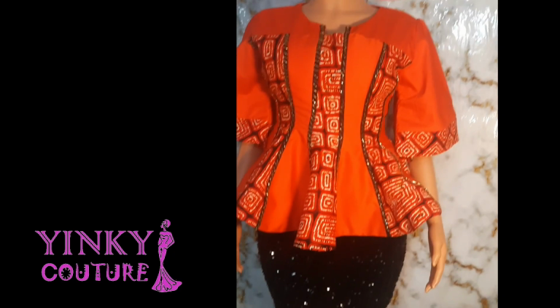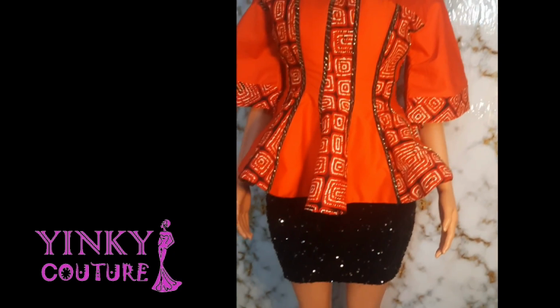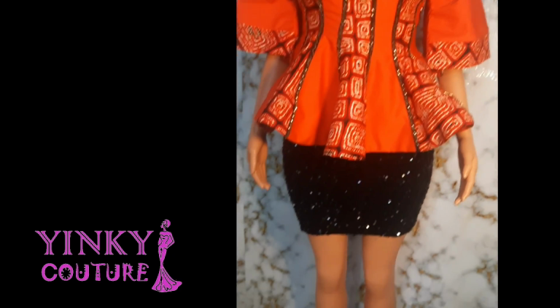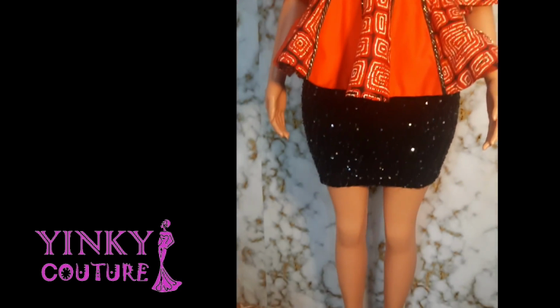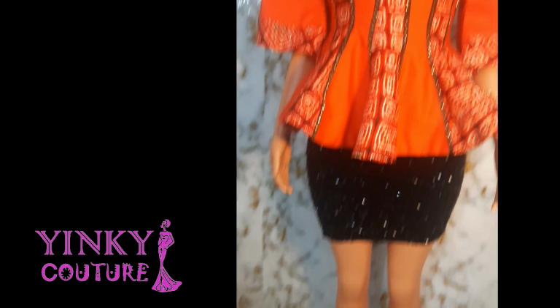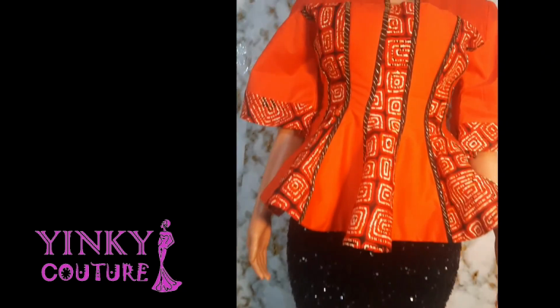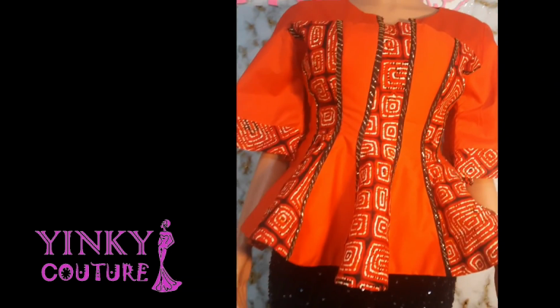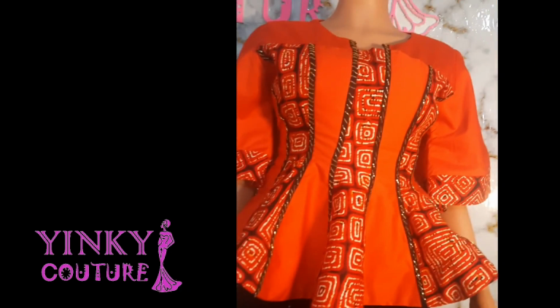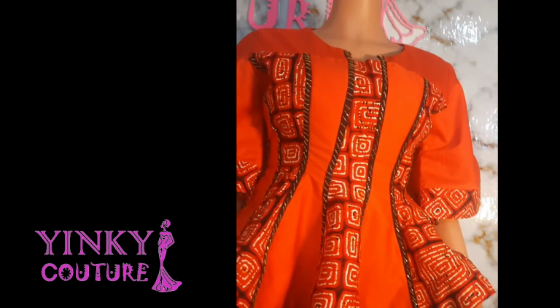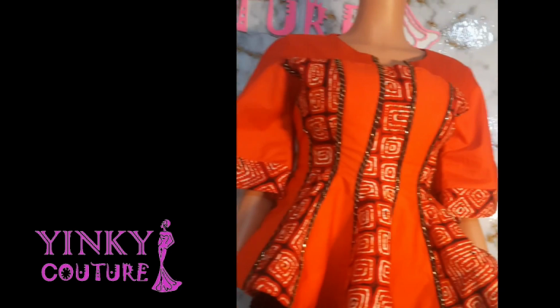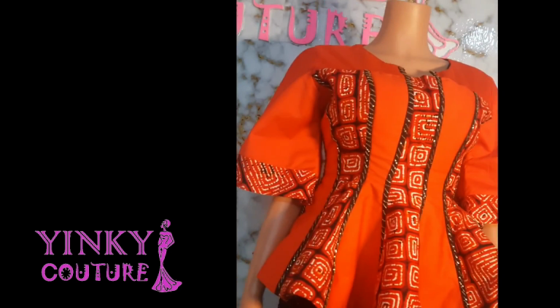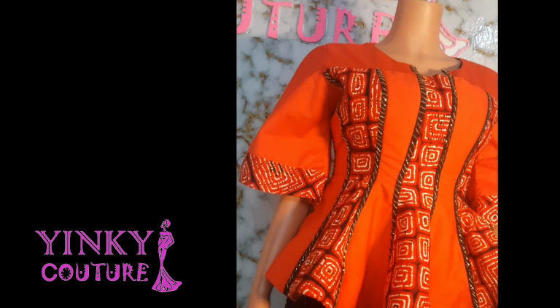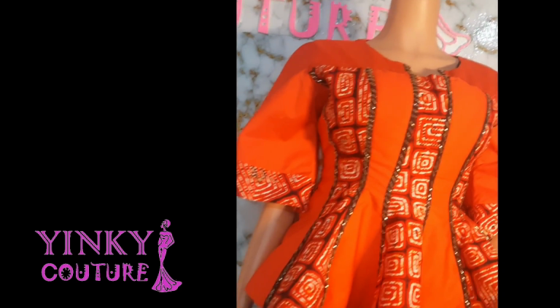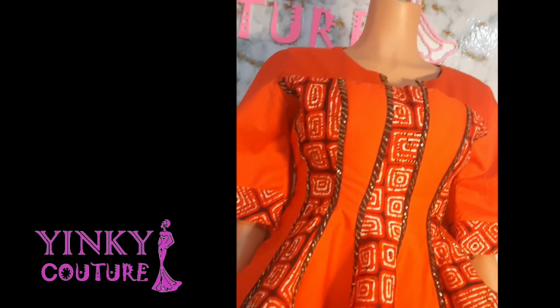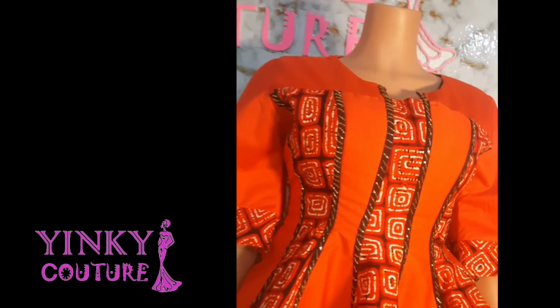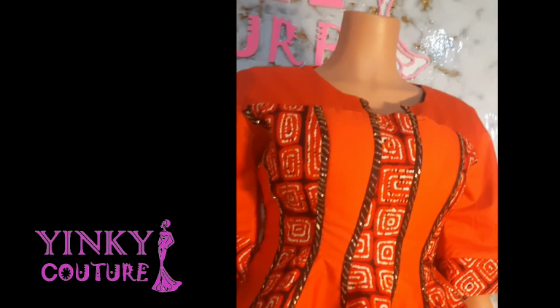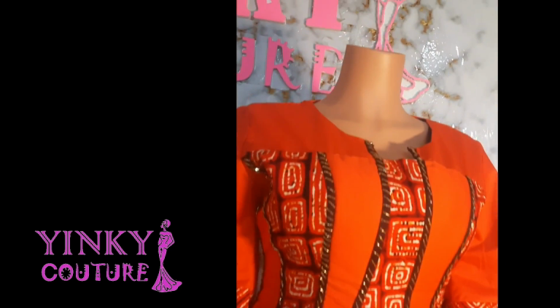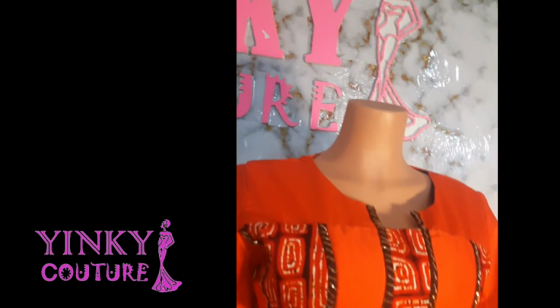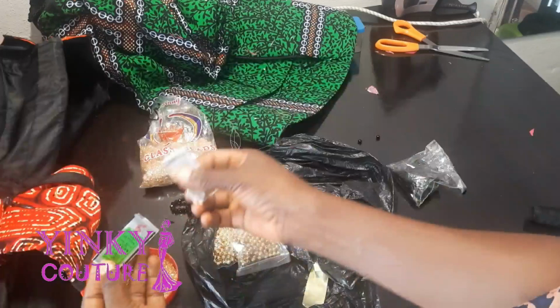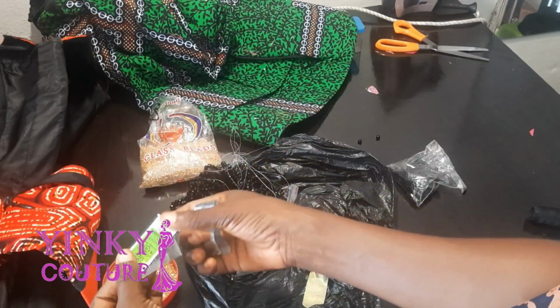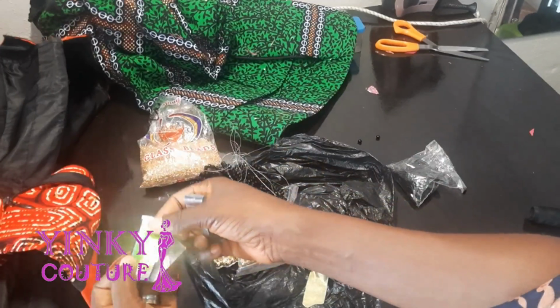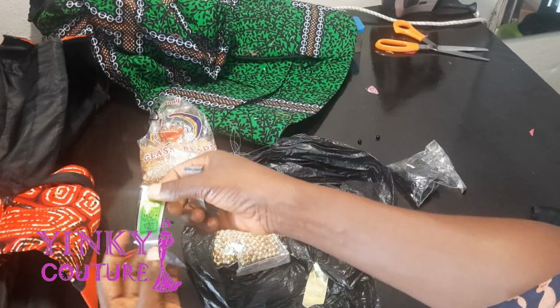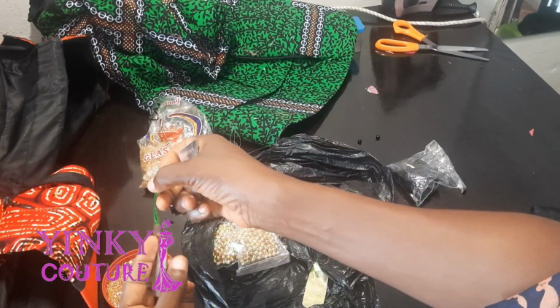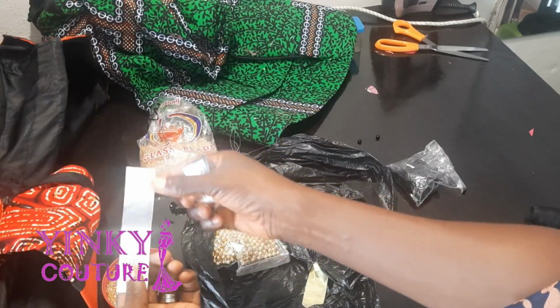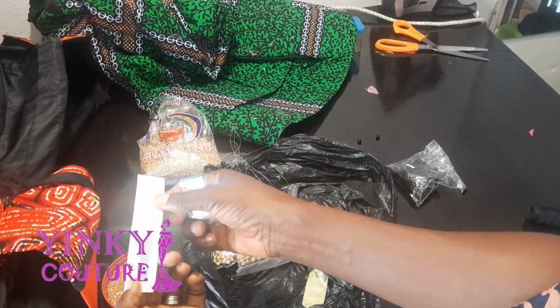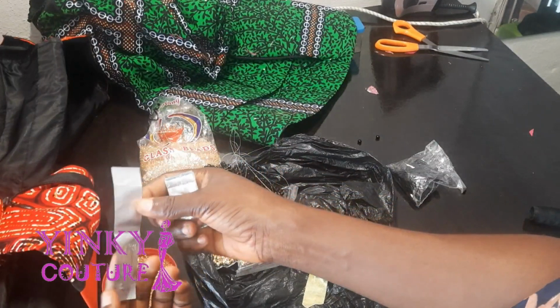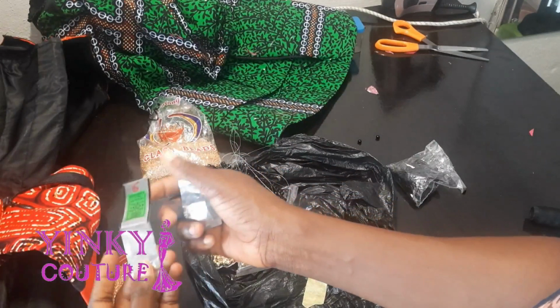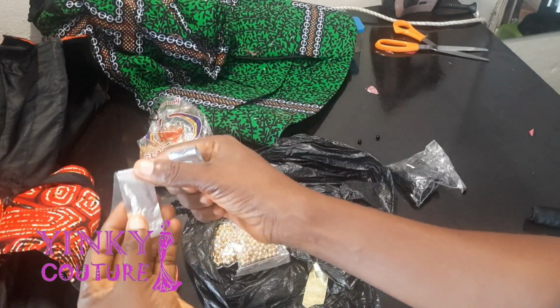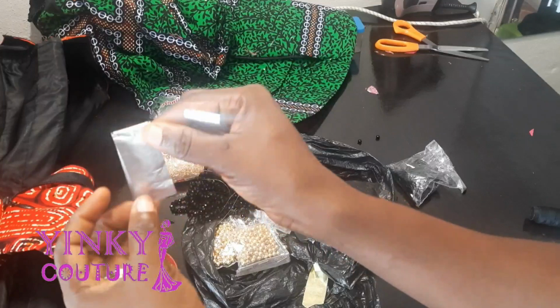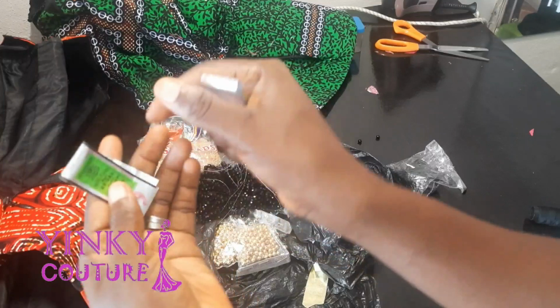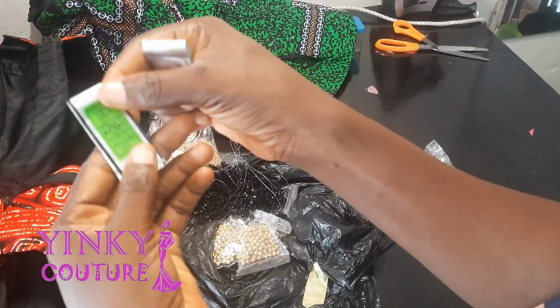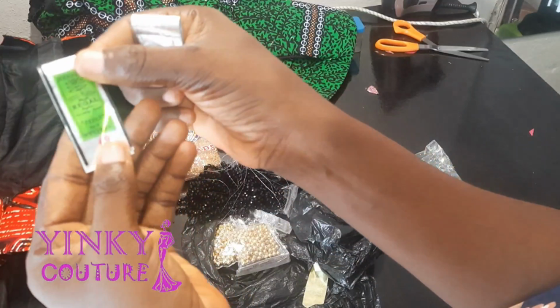These beads have been applied on this material — on this same Atisepis blouse. You can see this lovely blouse on the screen and how I applied it. I first of all made a bias line and applied the beads on the bias line.